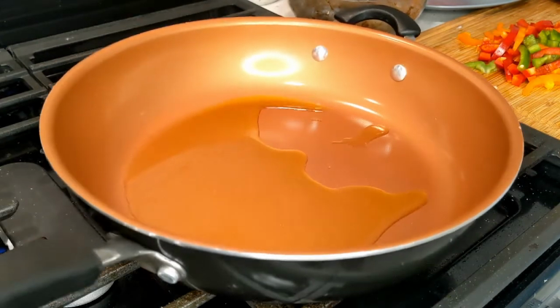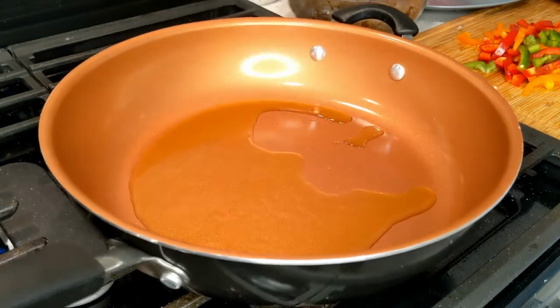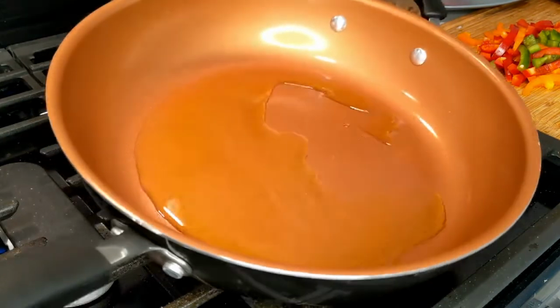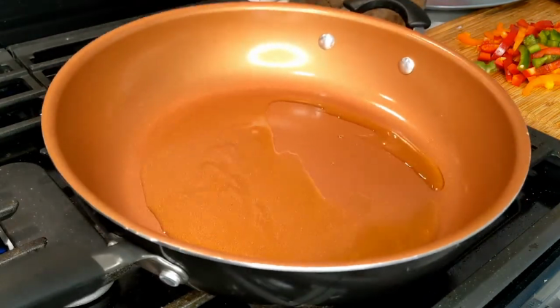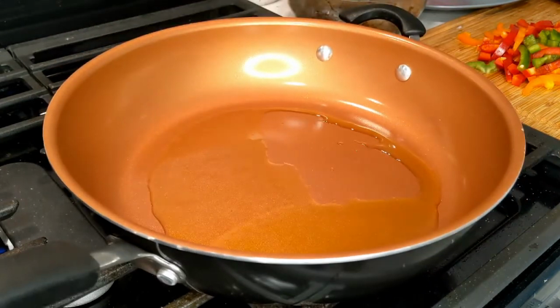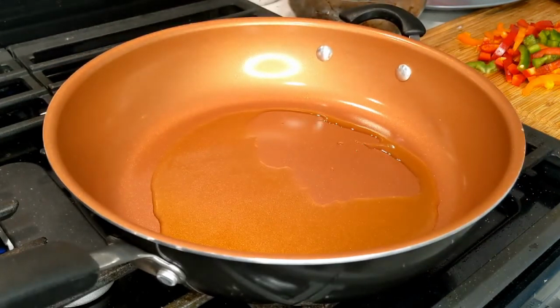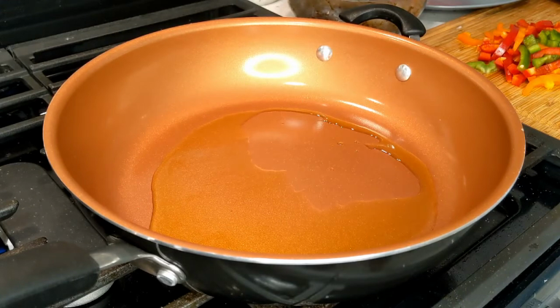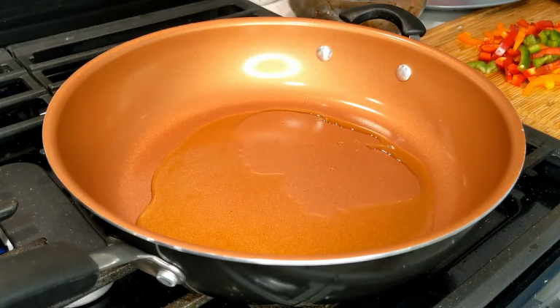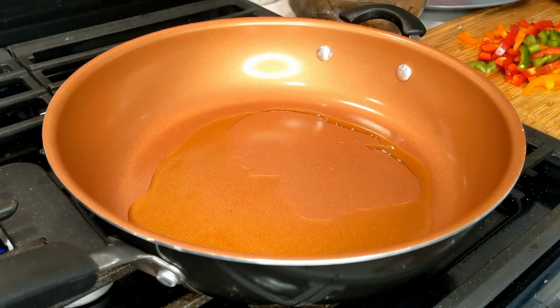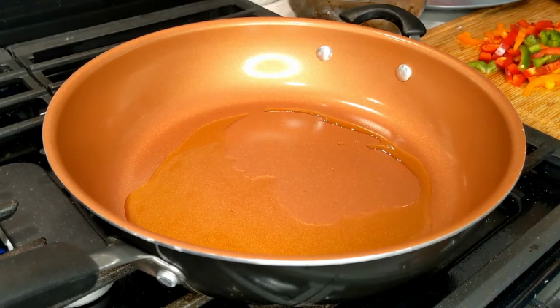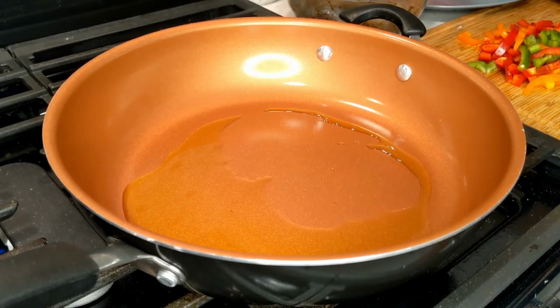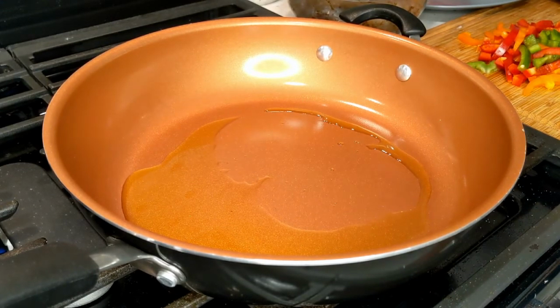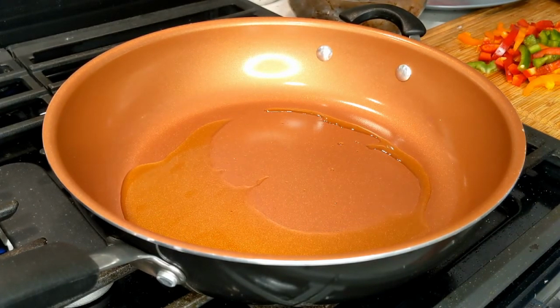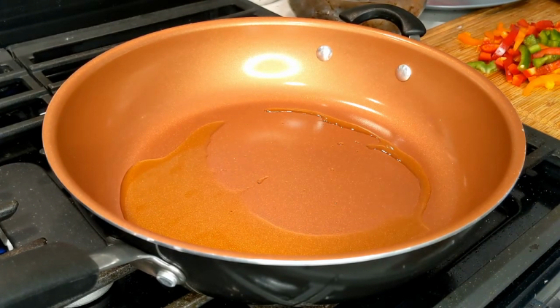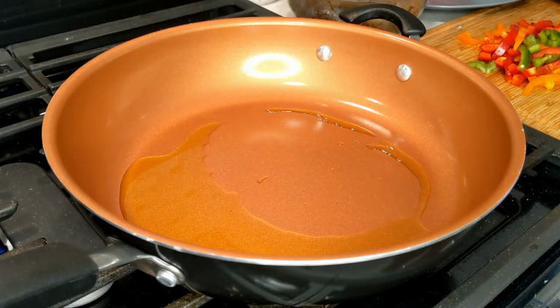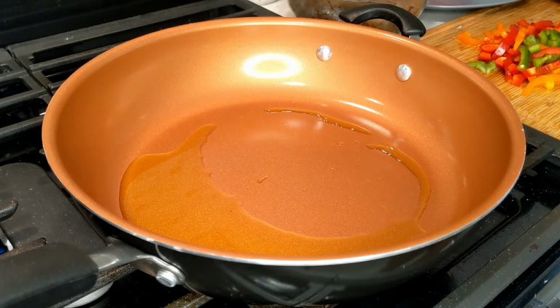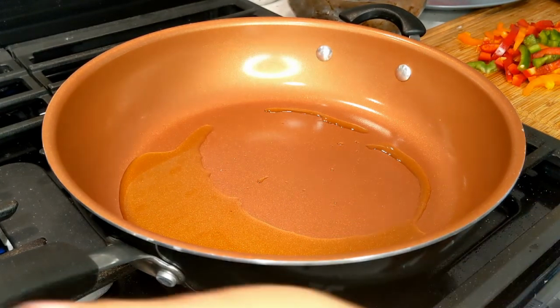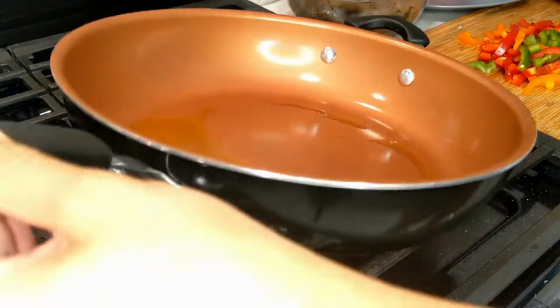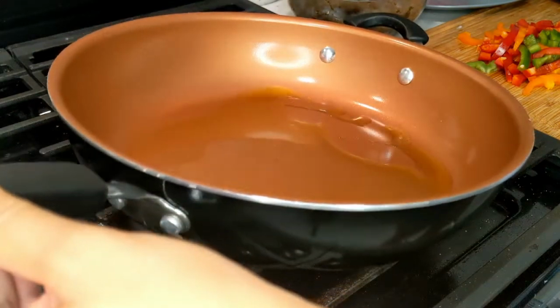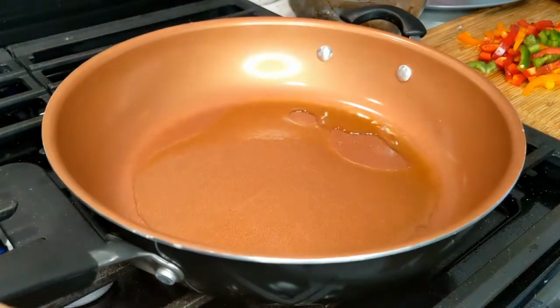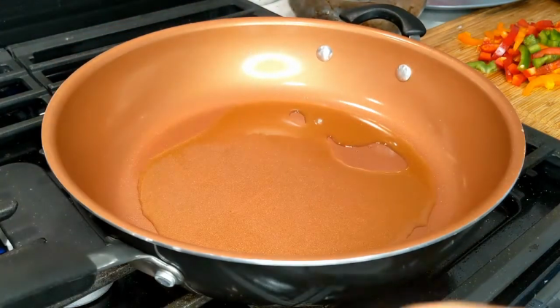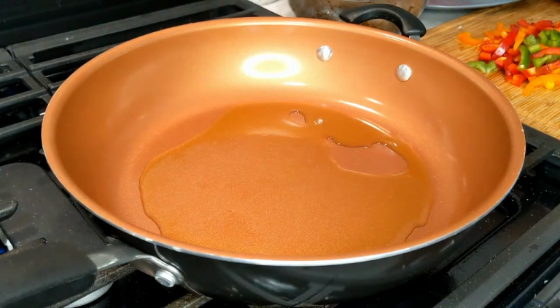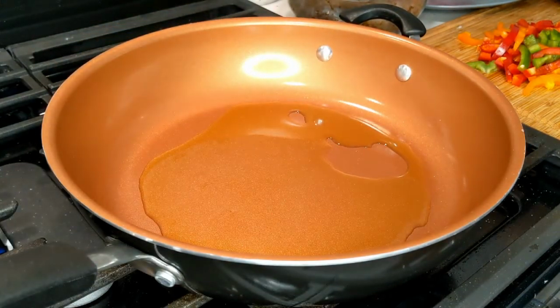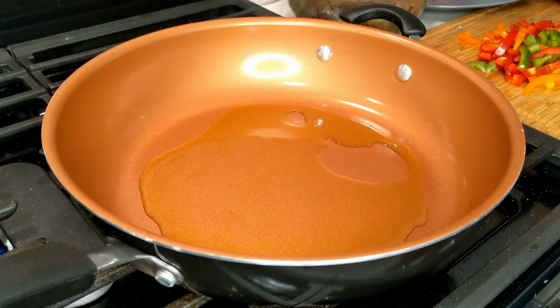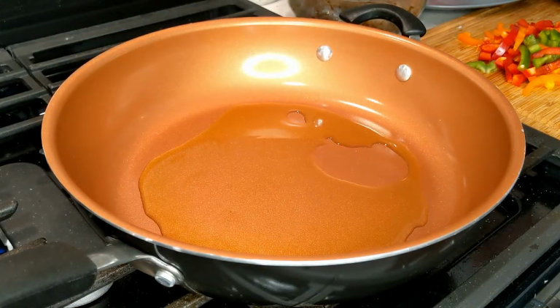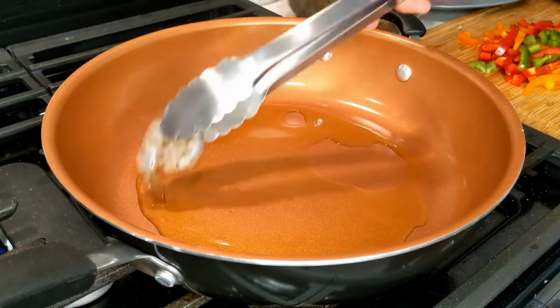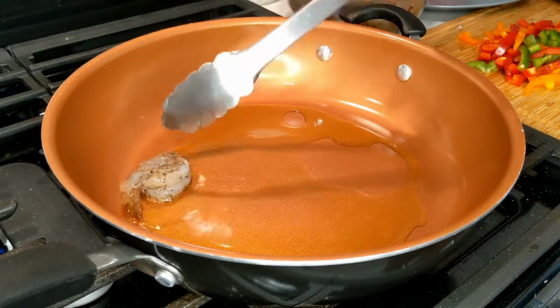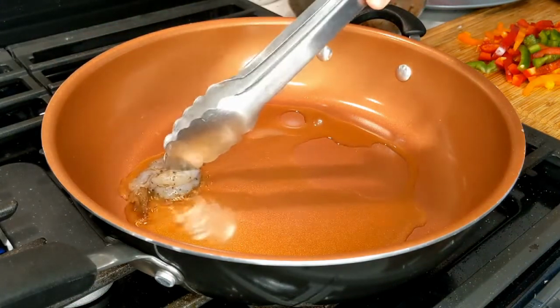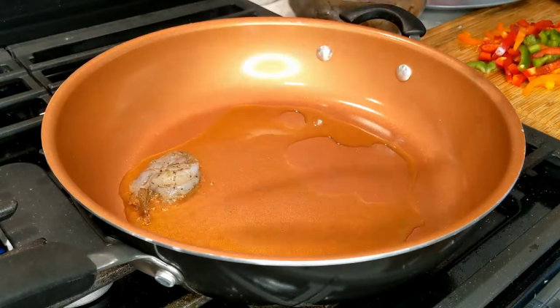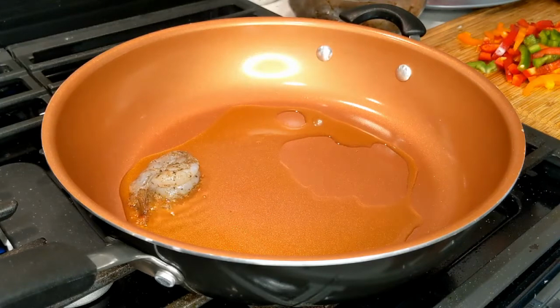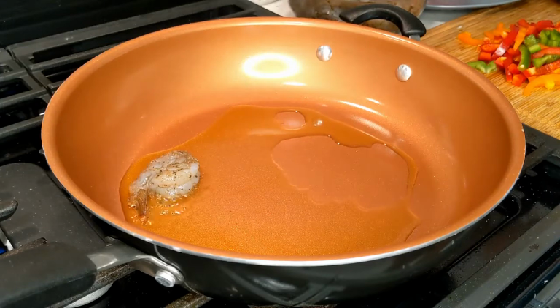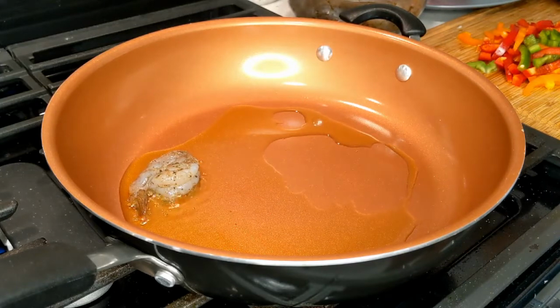We're going to move on to the shrimp. In a non-stick pan I put in some olive oil and let it heat up. Now I'm going to take our main attraction — the jerk shrimp — and we're just going to fry this up. That's the sound you want — that sizzle.